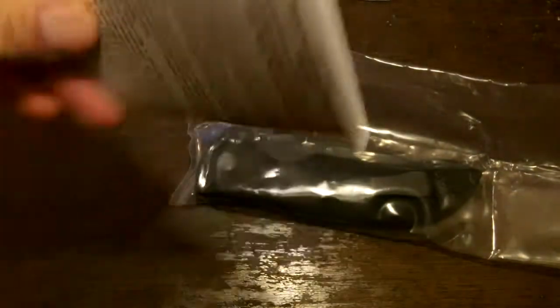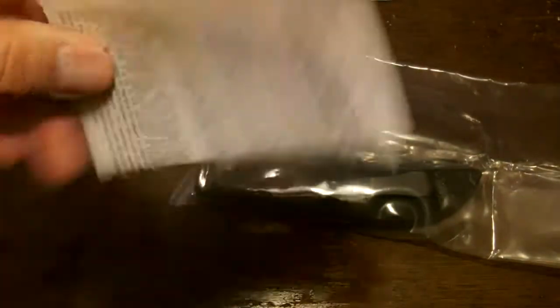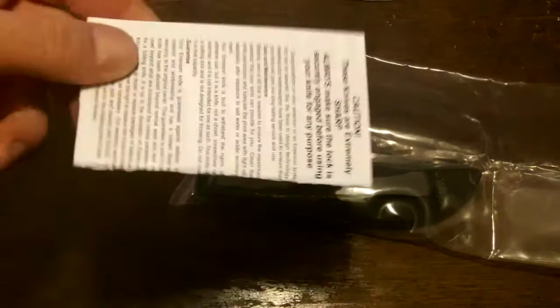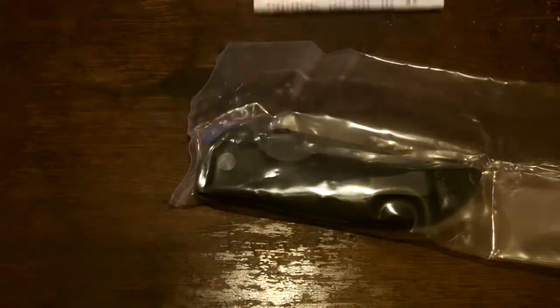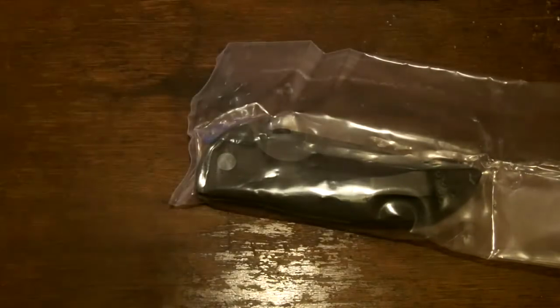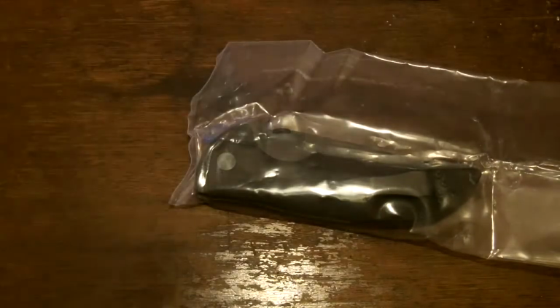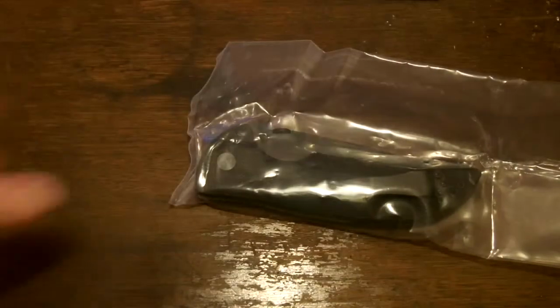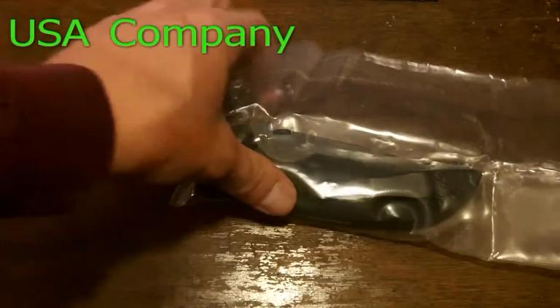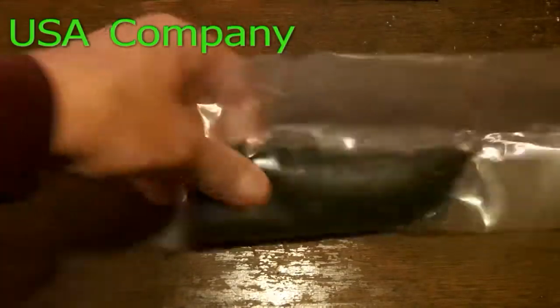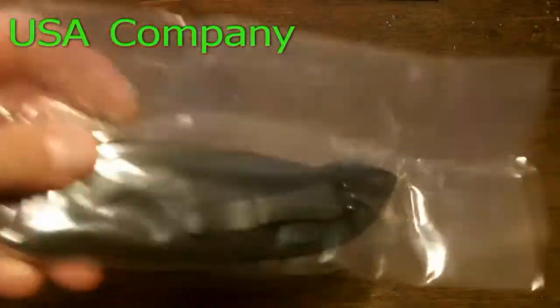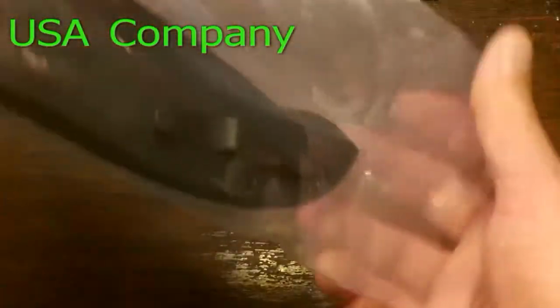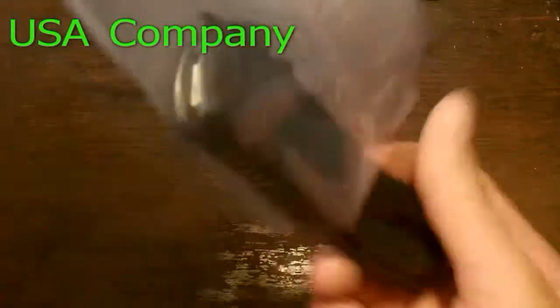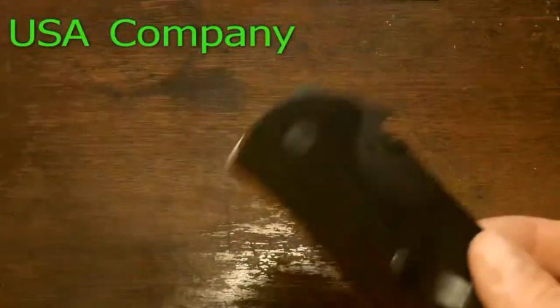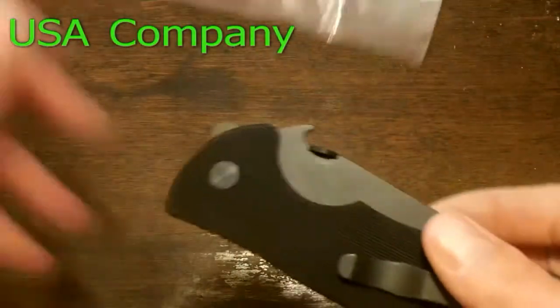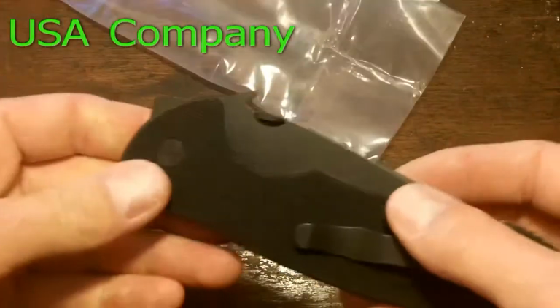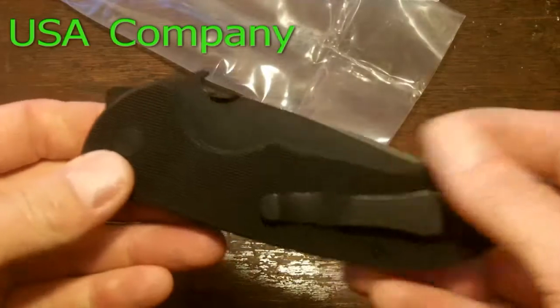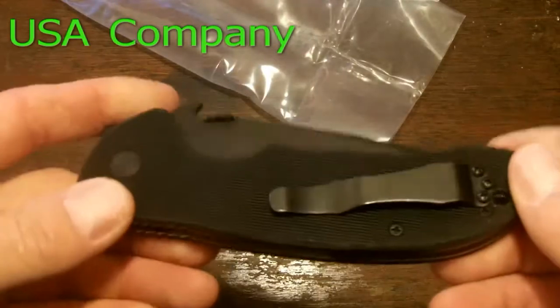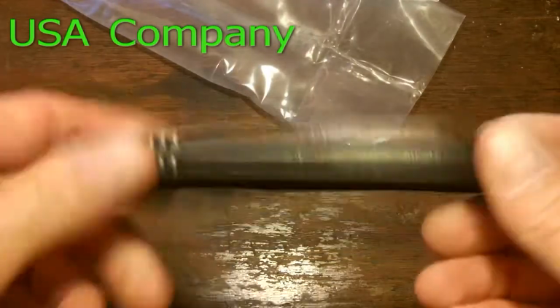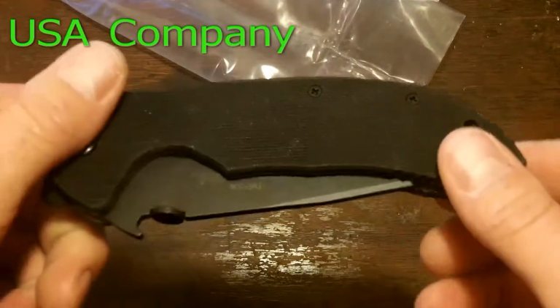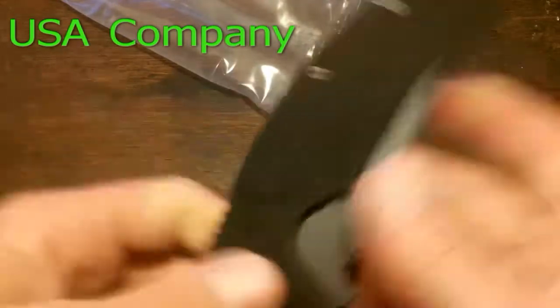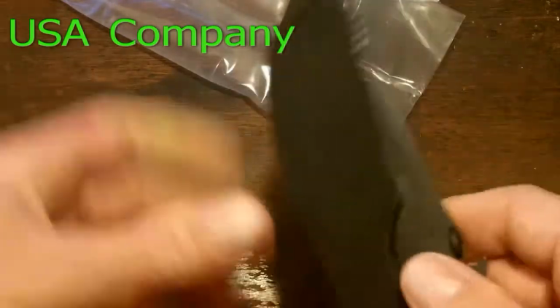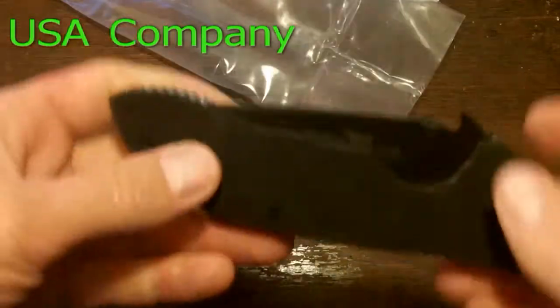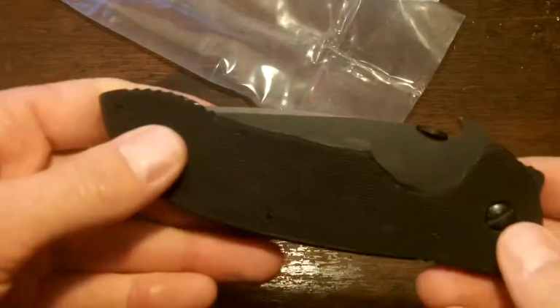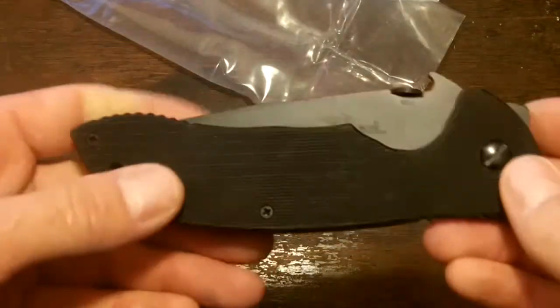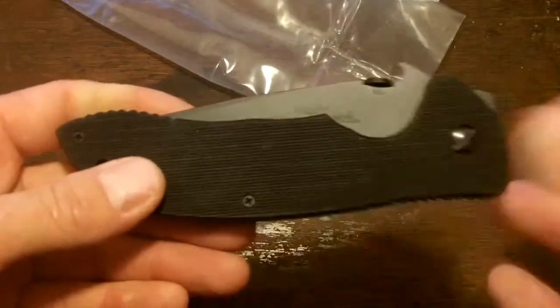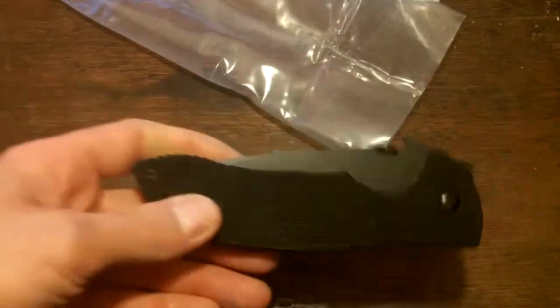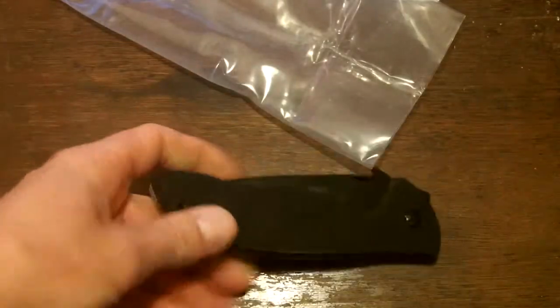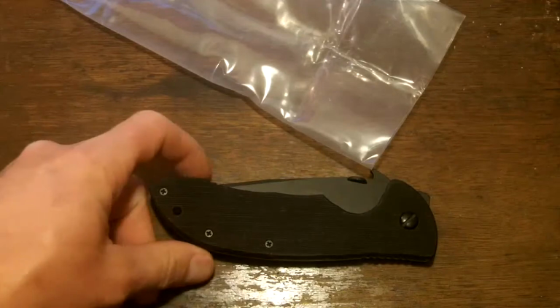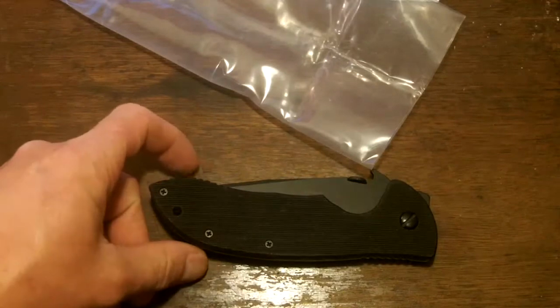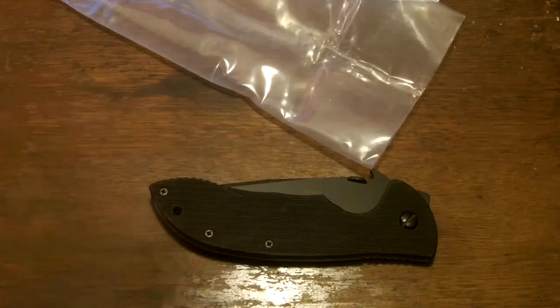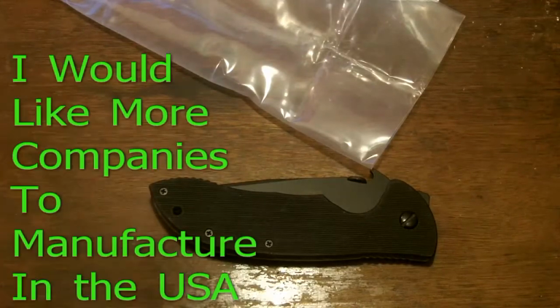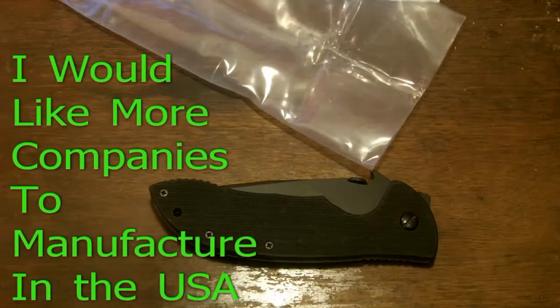This is a U.S. company, this is a U.S.-made knife. They're made out of California — that's where the company is located — and that's hard to beat these days. I love a good U.S. manufacturing company.